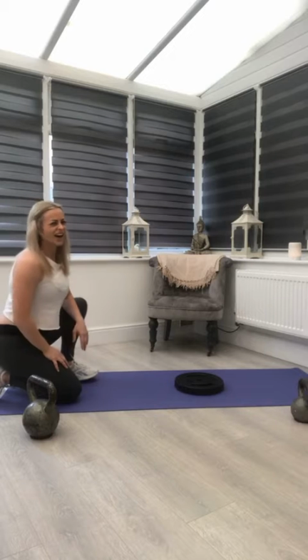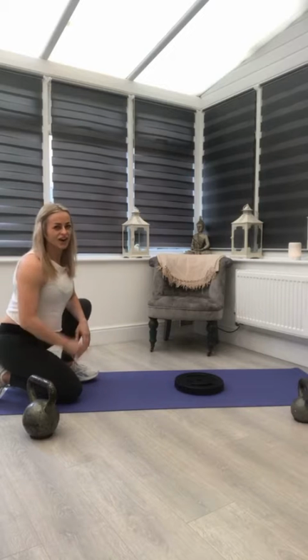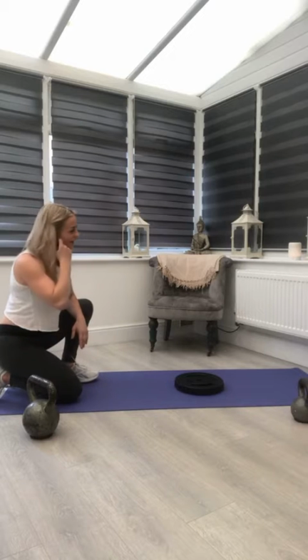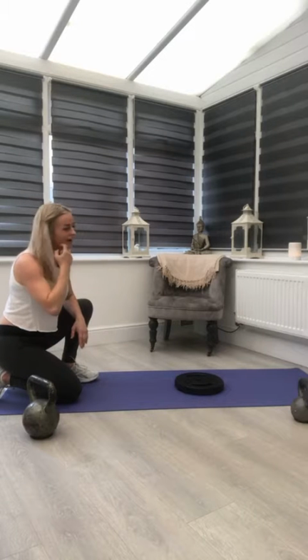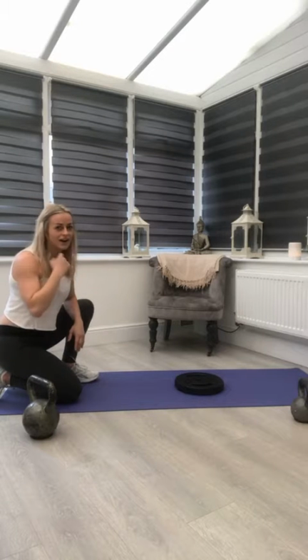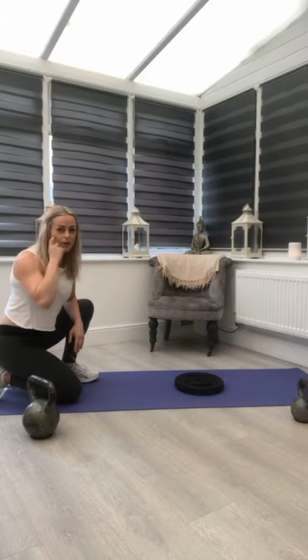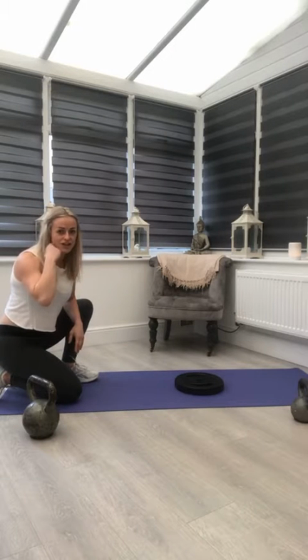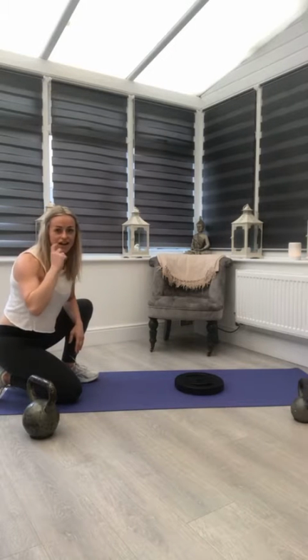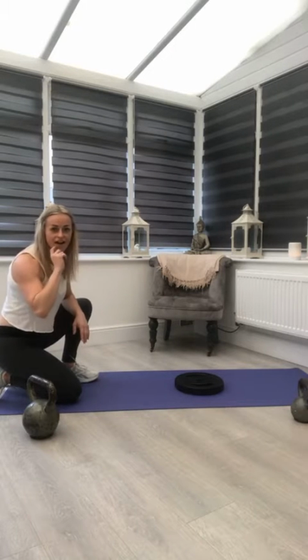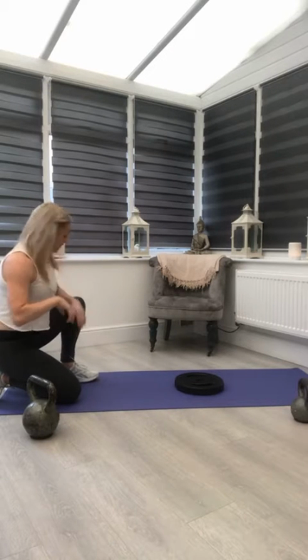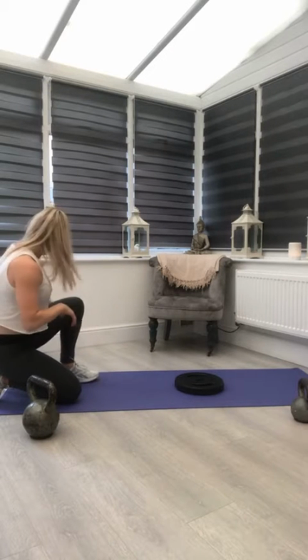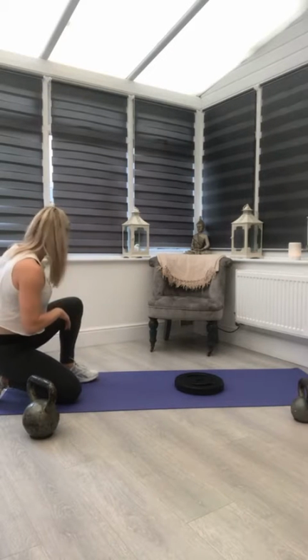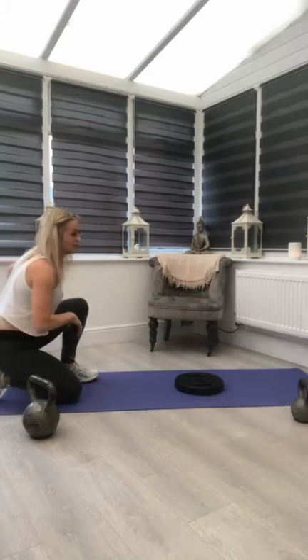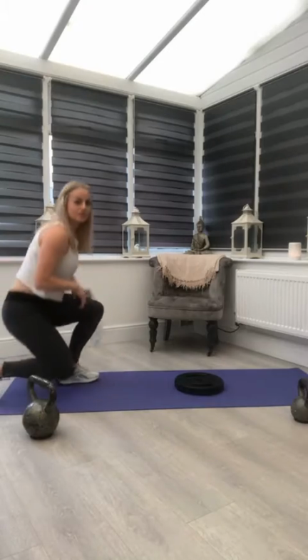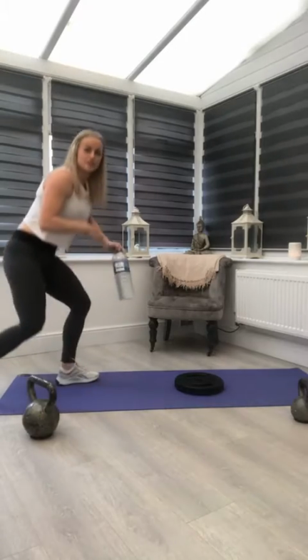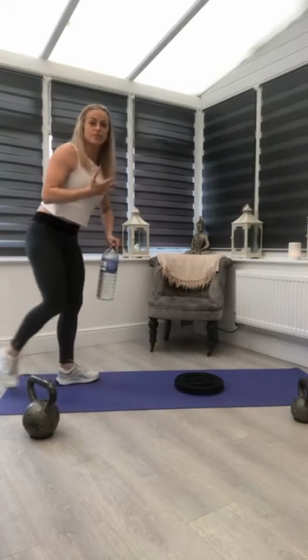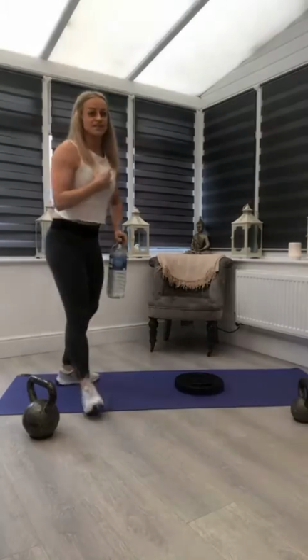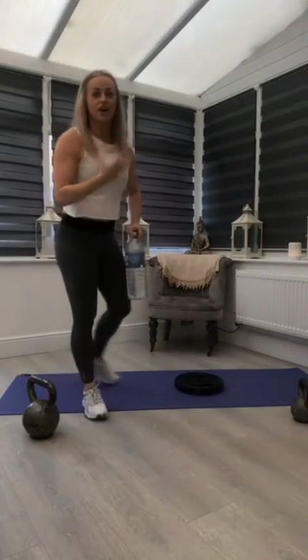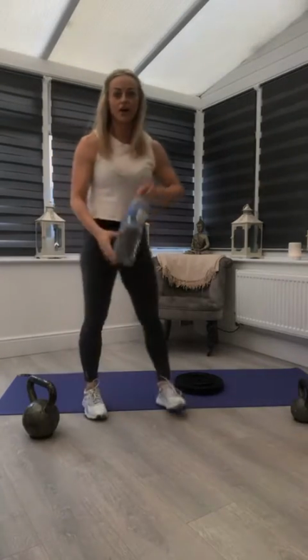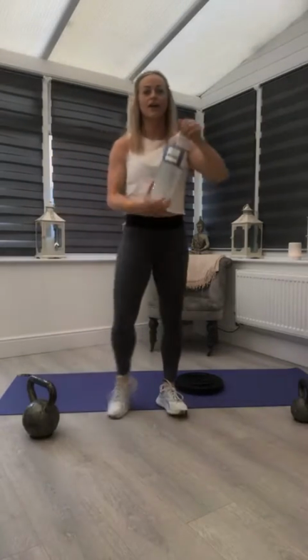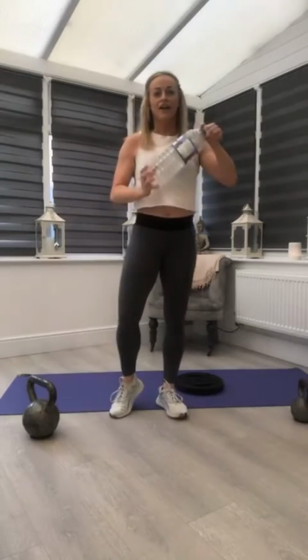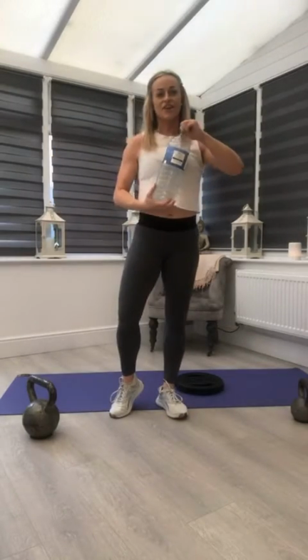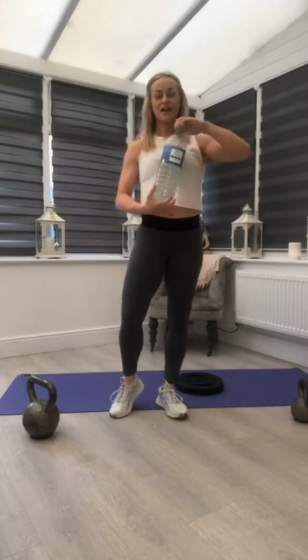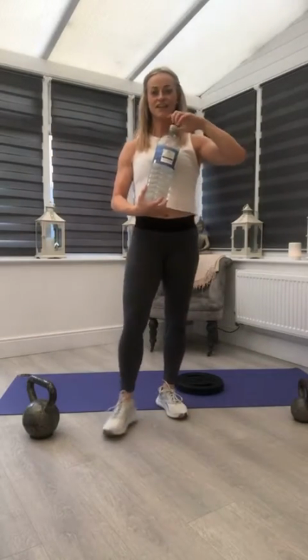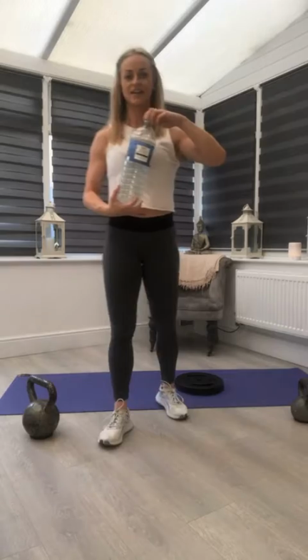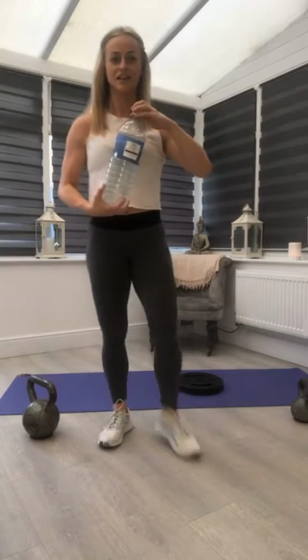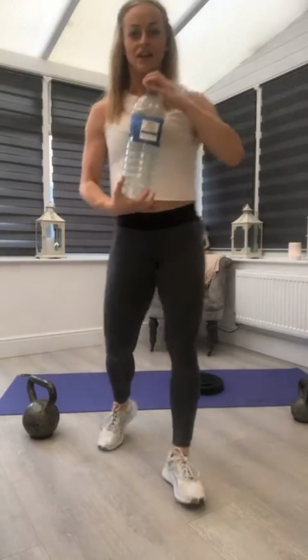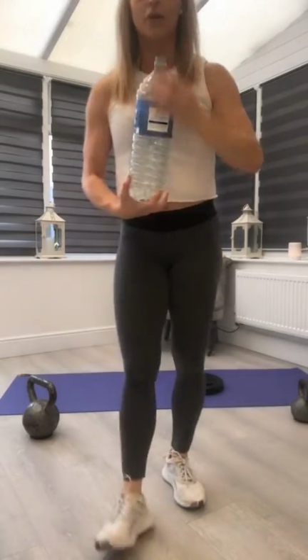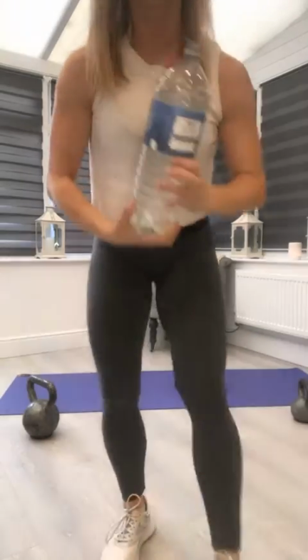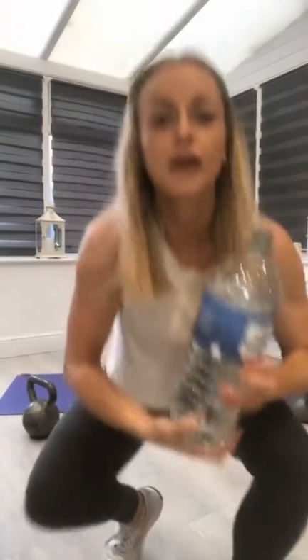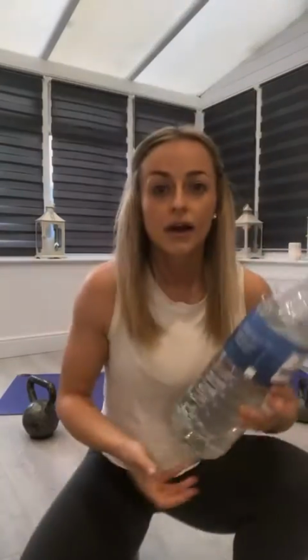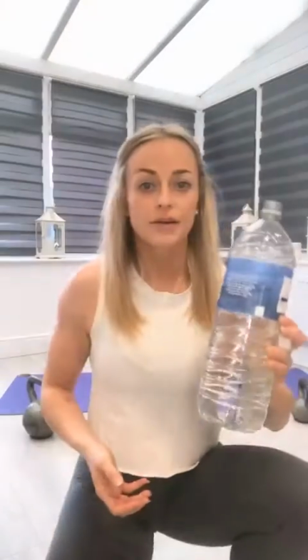They're hard, right? That's not my imagination. Explosive movement is great for cardio. Rest — 30 seconds — we'll go again.